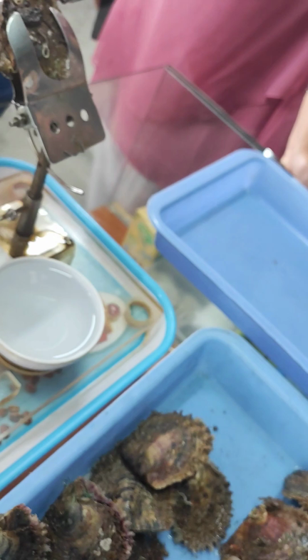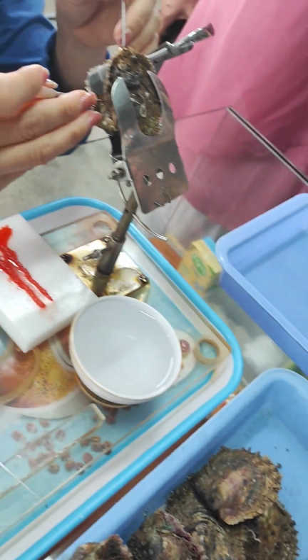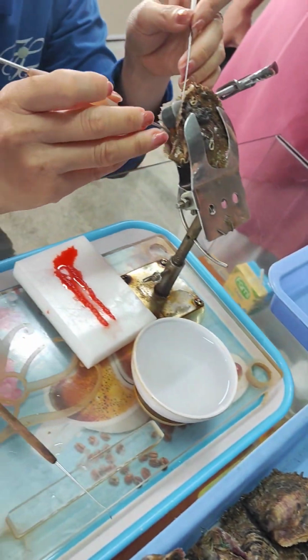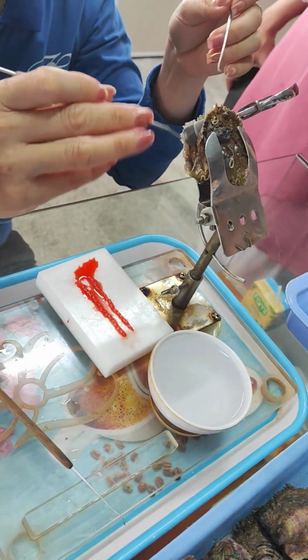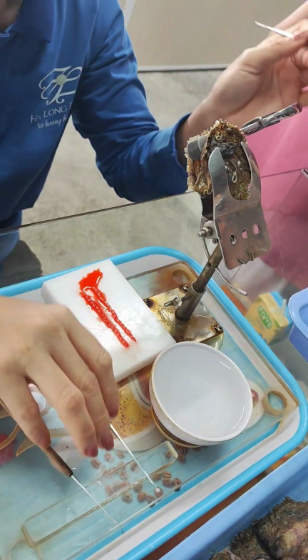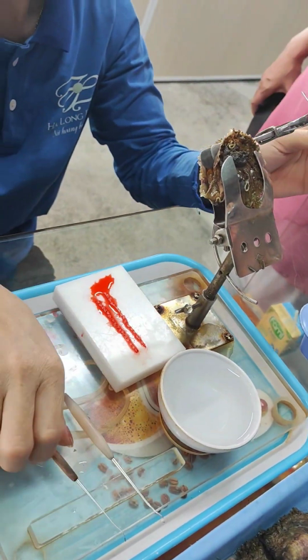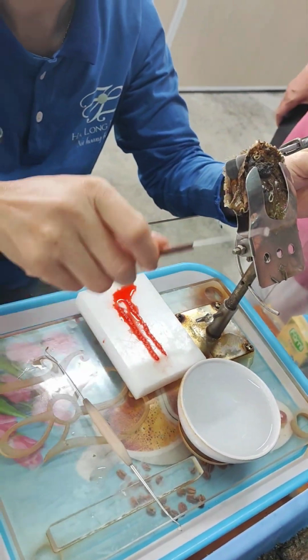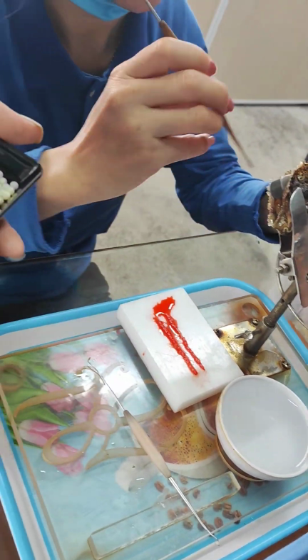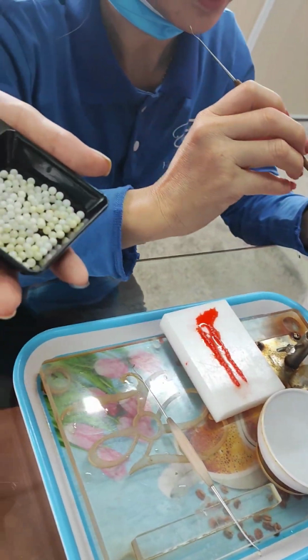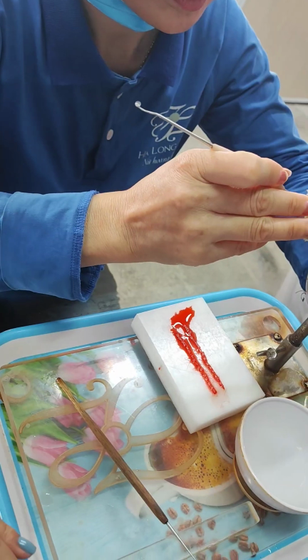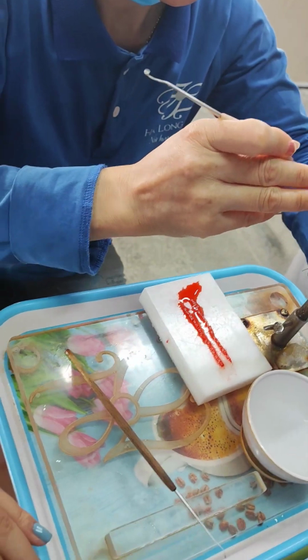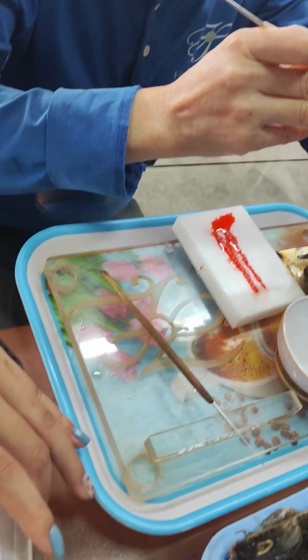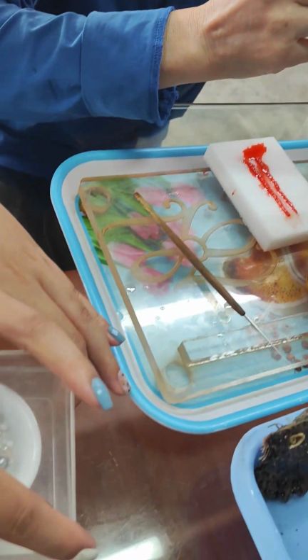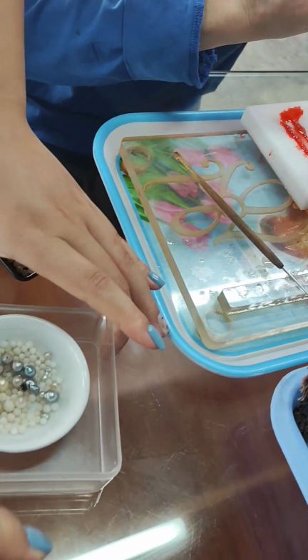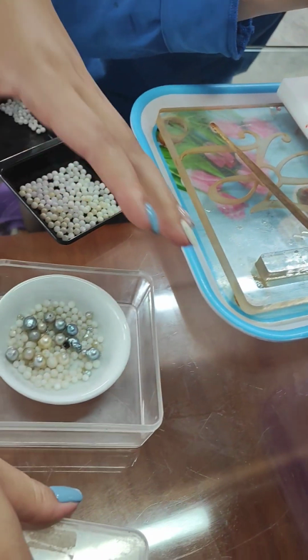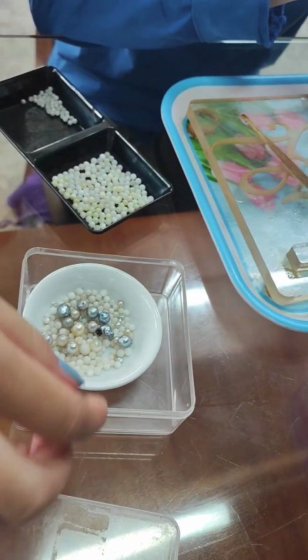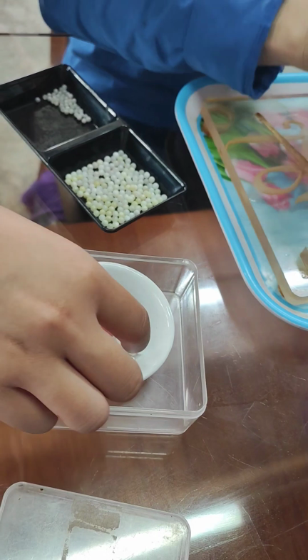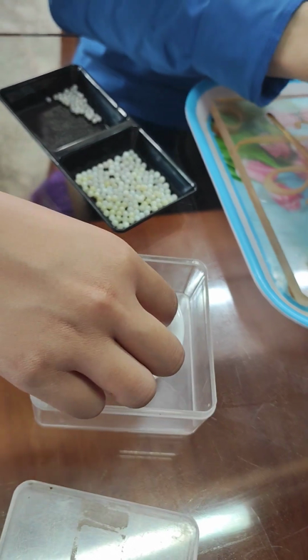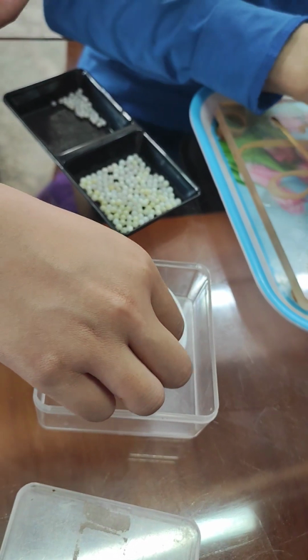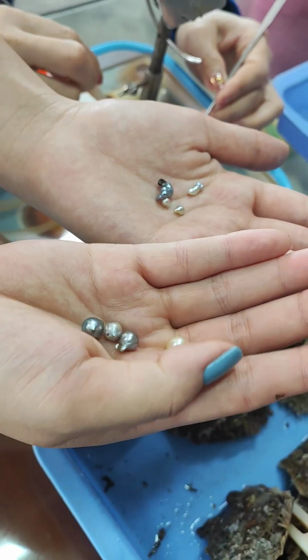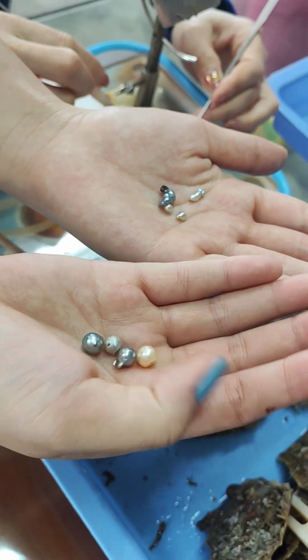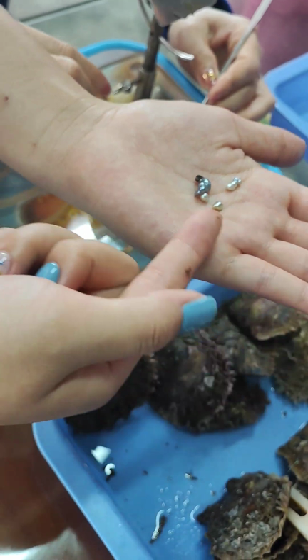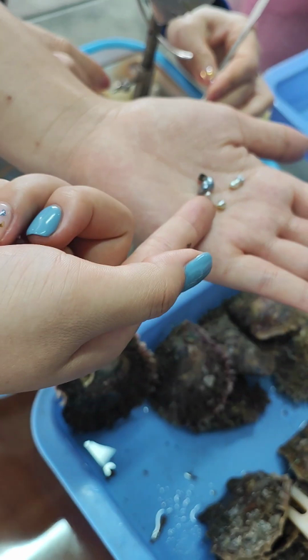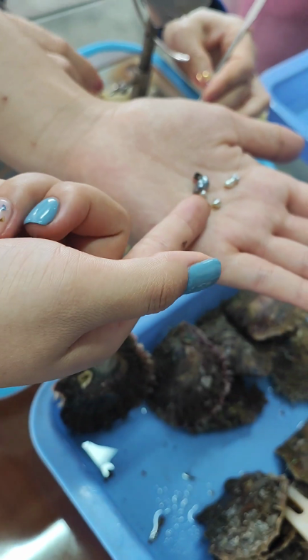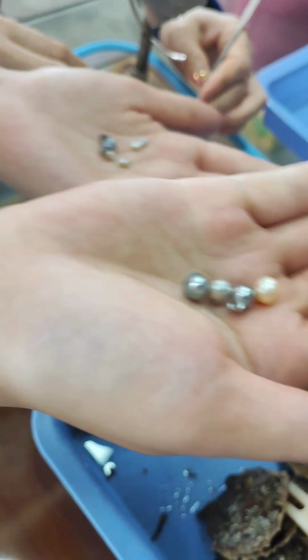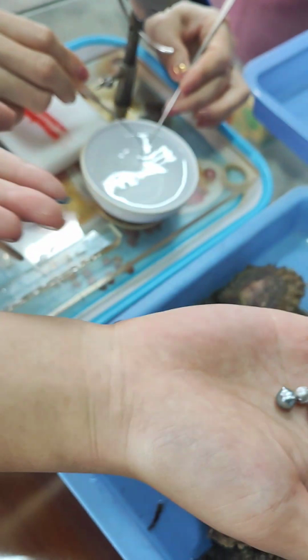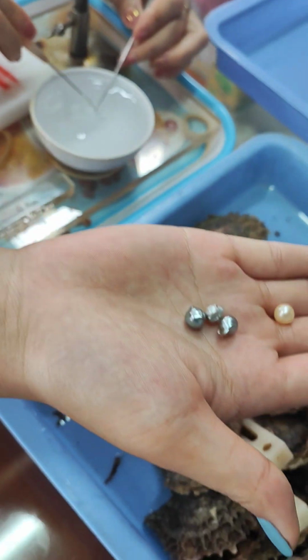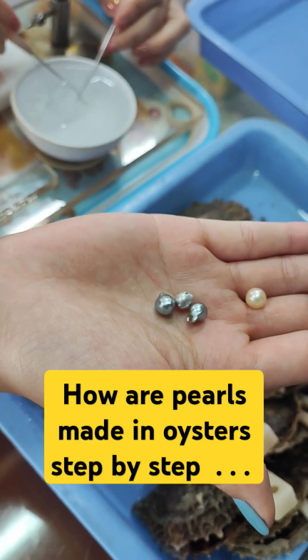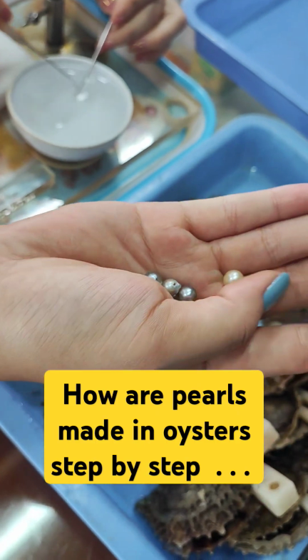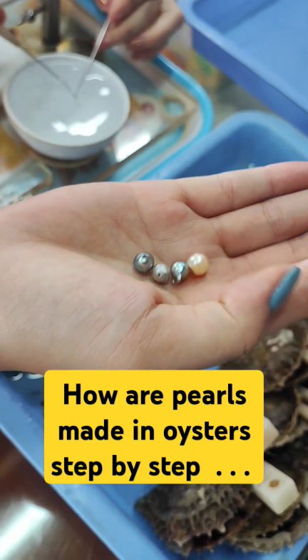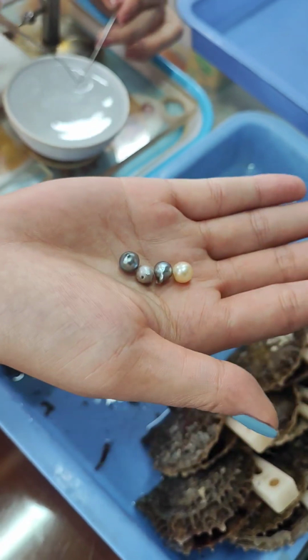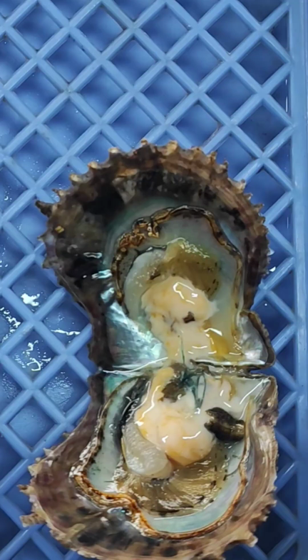And this core is not plastic. You know how a natural pearl forms? It forms from sand. And this cultured pearl forms from the core.